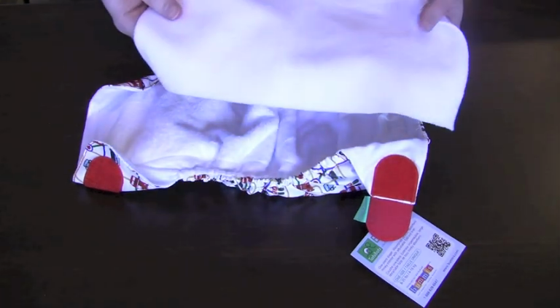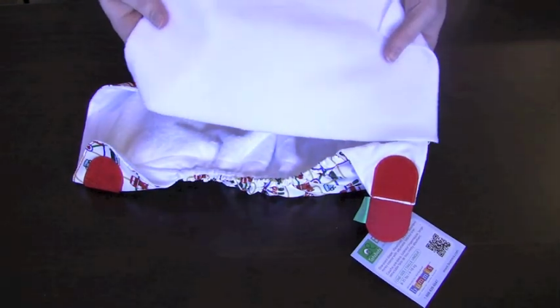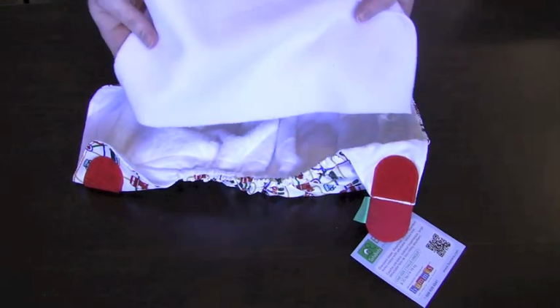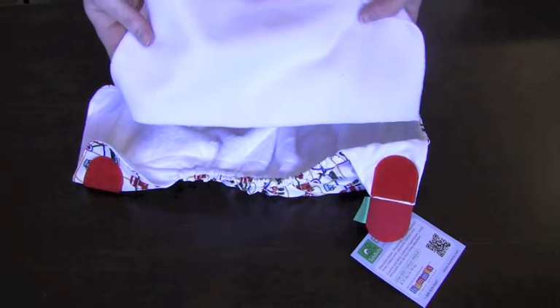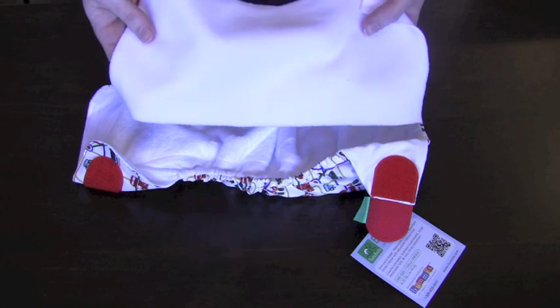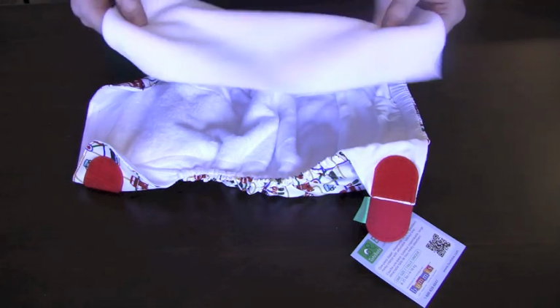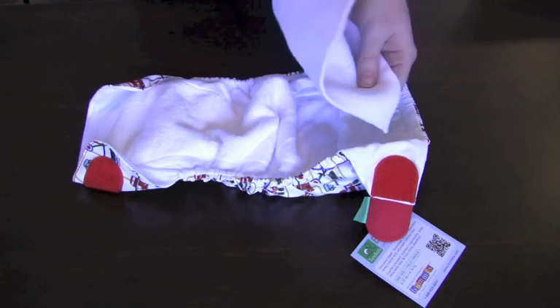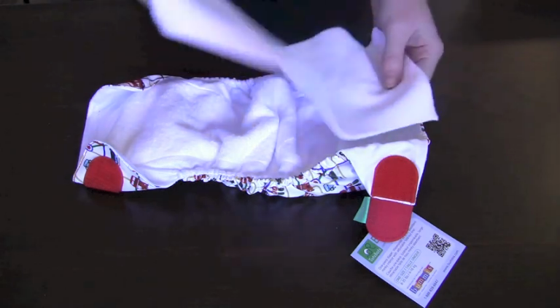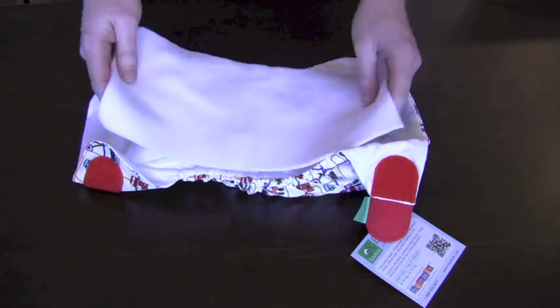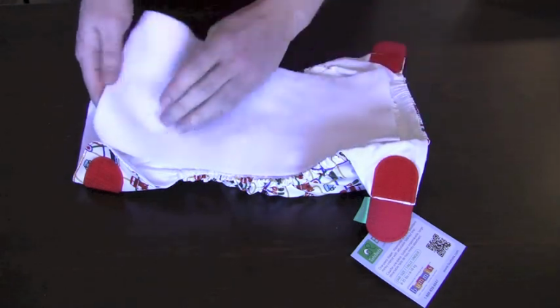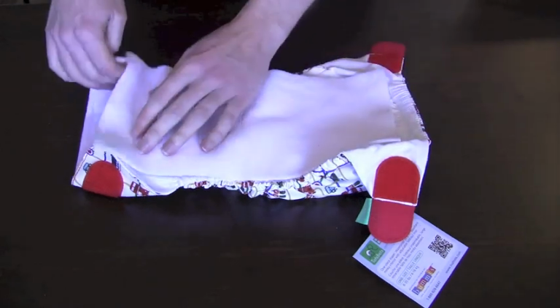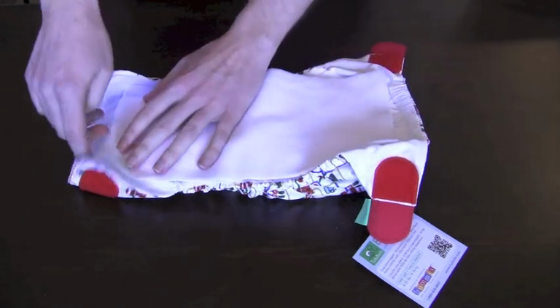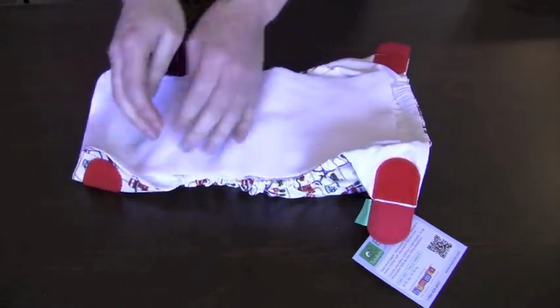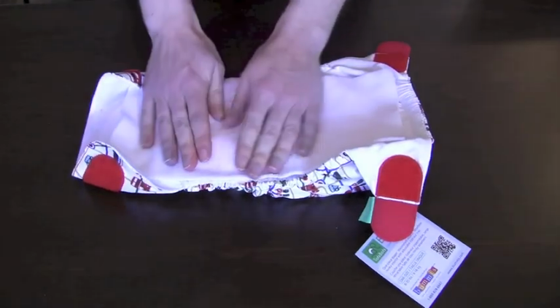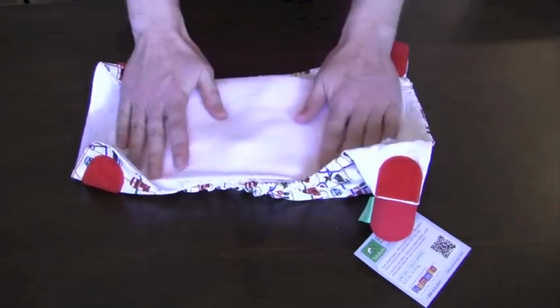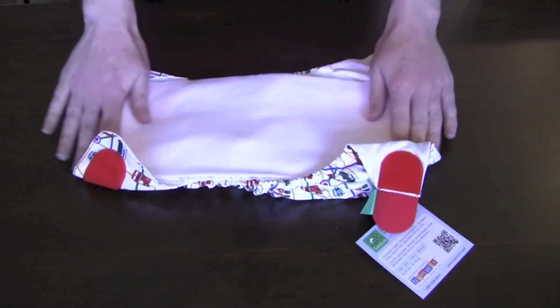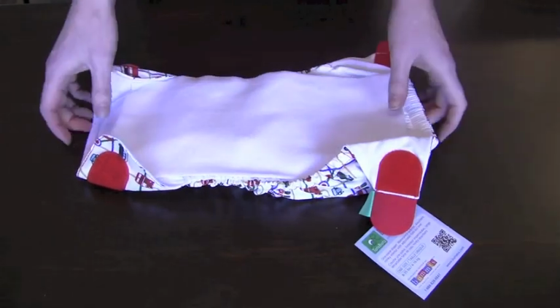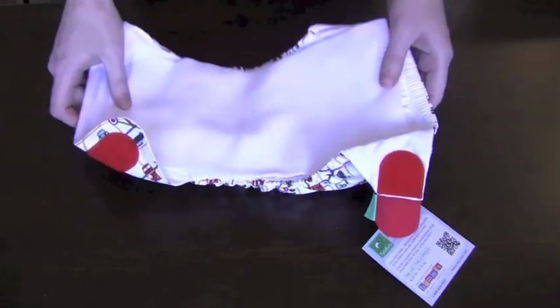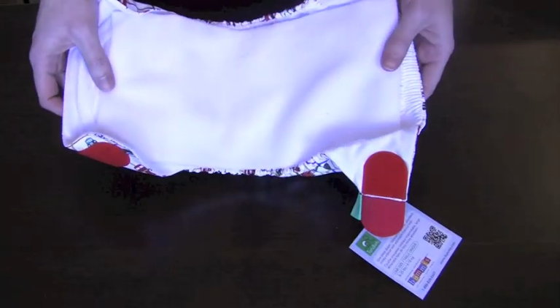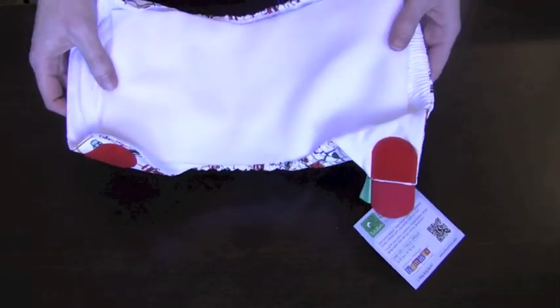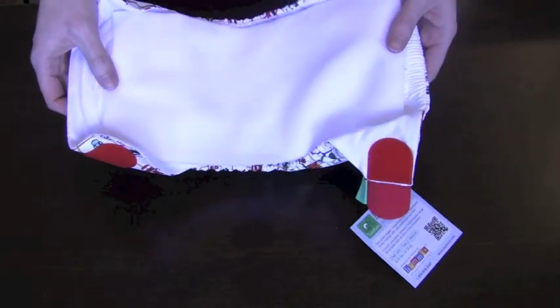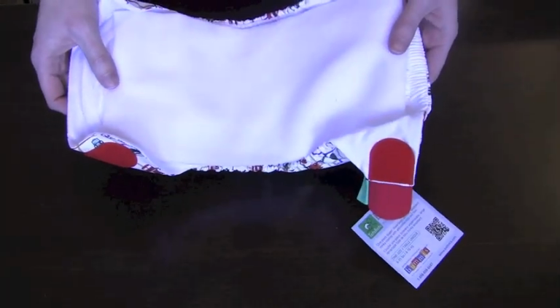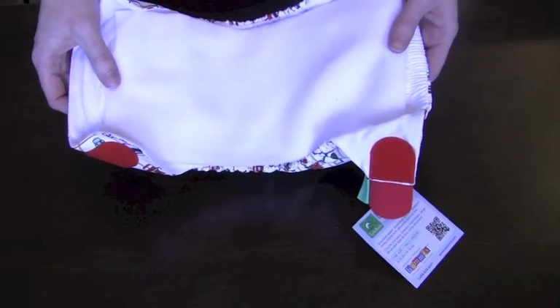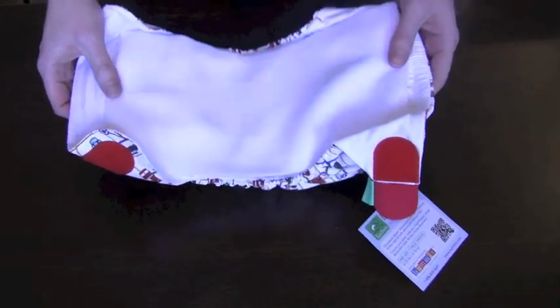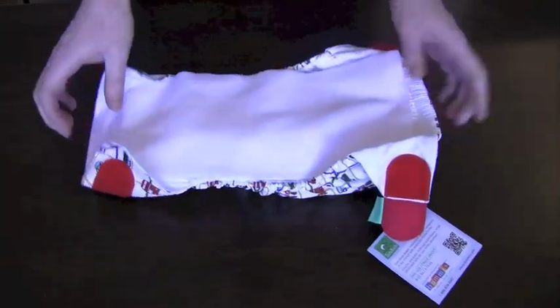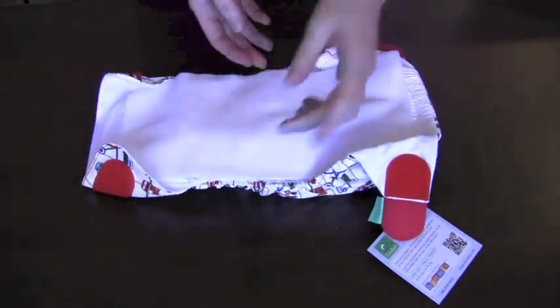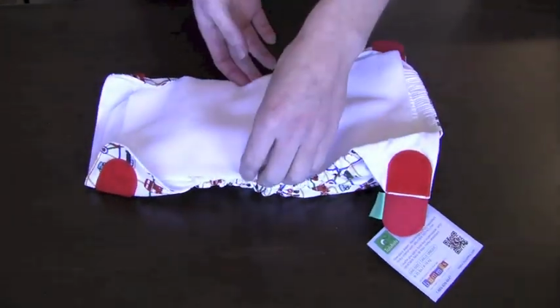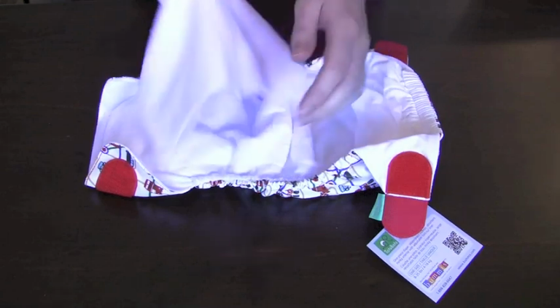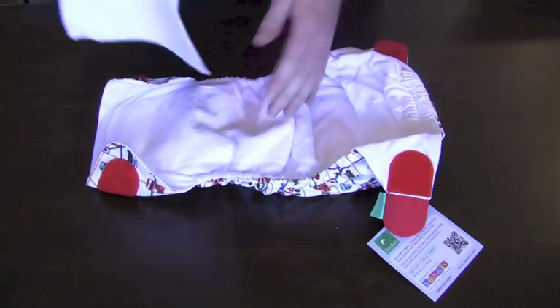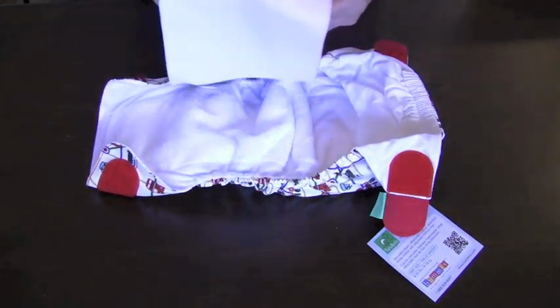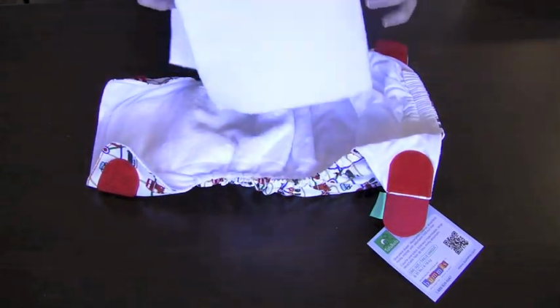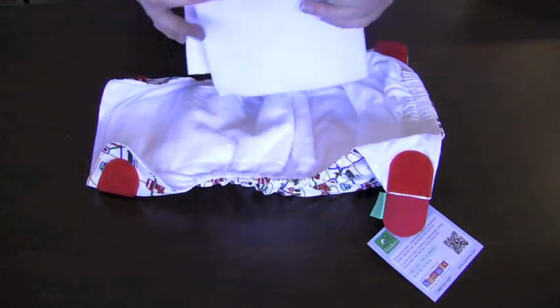but some parents have a preference for a stay-dry layer between the absorbent material and baby. In order to meet the needs of everyone, Totspots decided to include a liner with every diaper. That way, if you want a stay-dry feel for your baby, you can just lay that liner right on top, and if you don't mind then you don't need to use it — it's just optional.